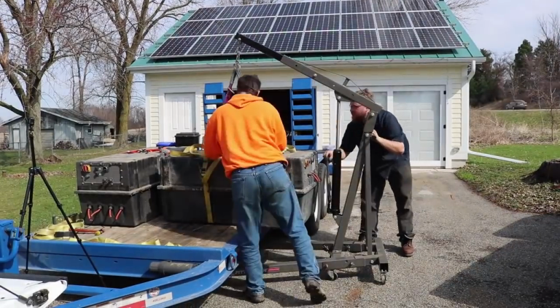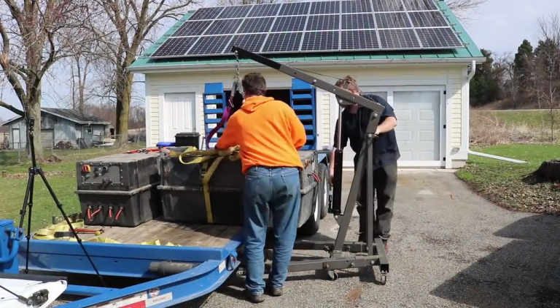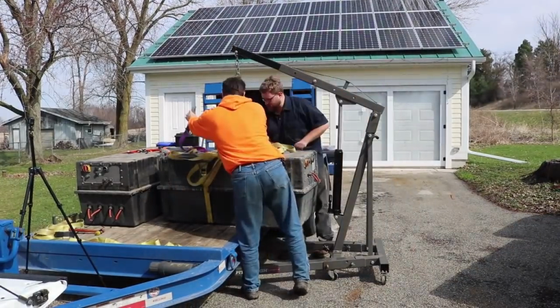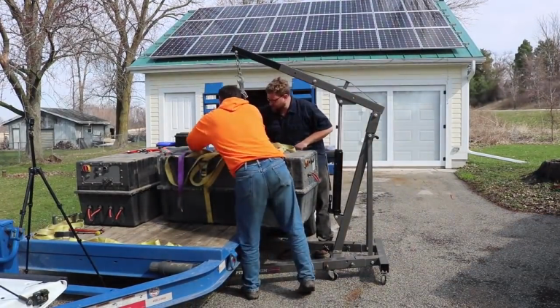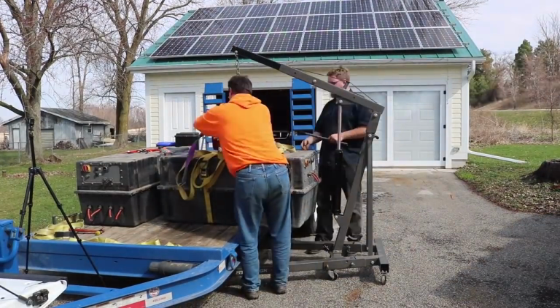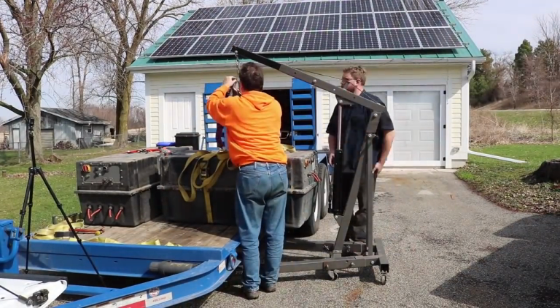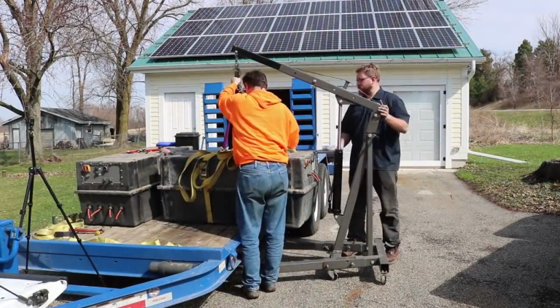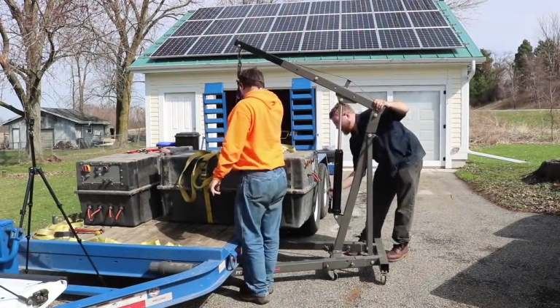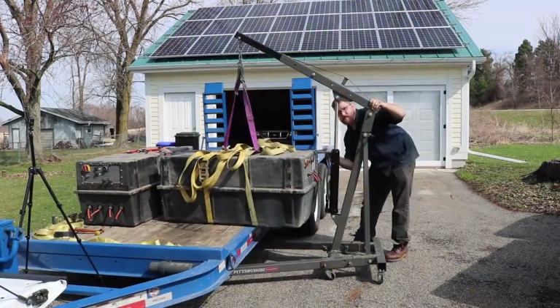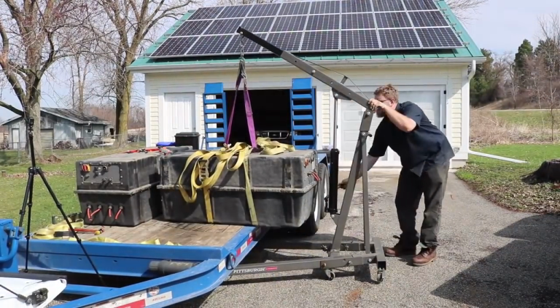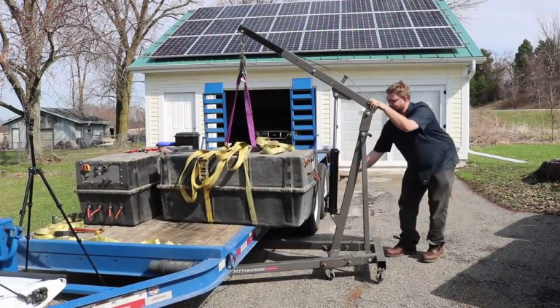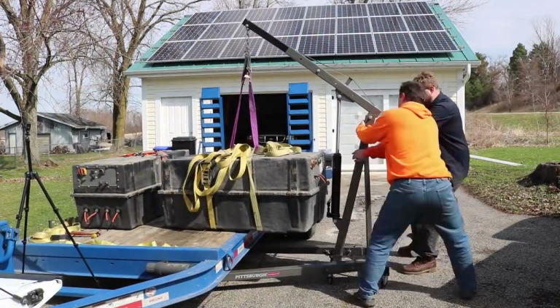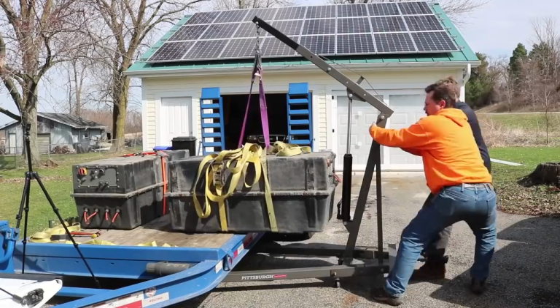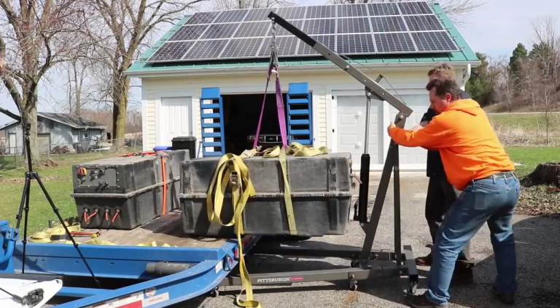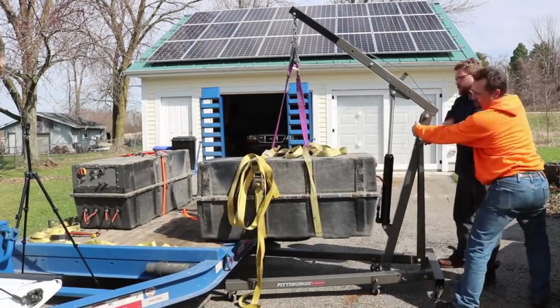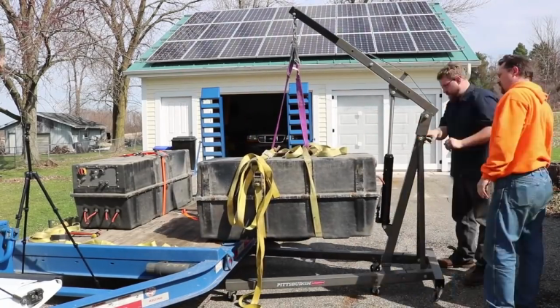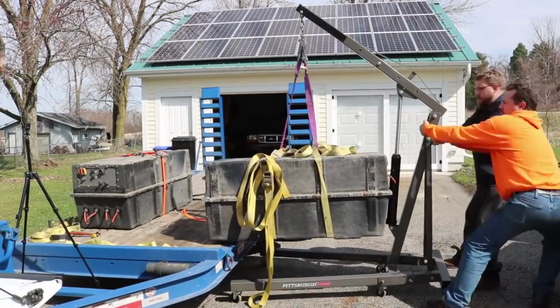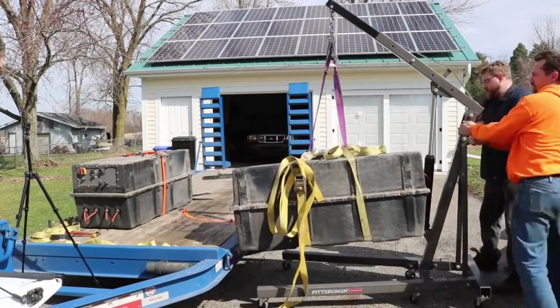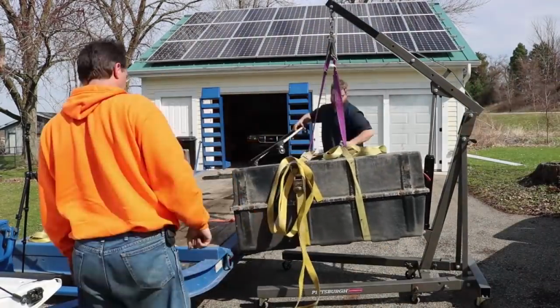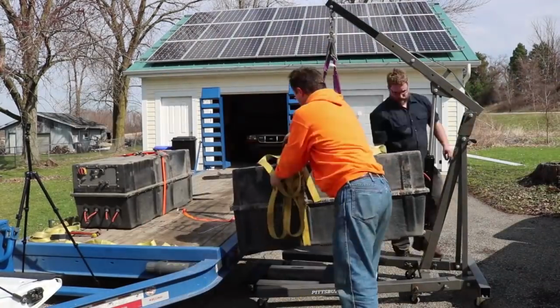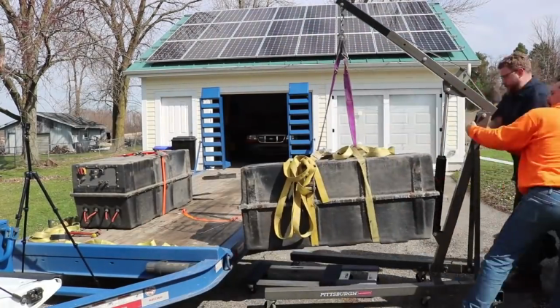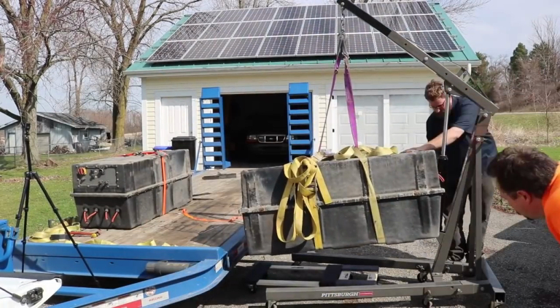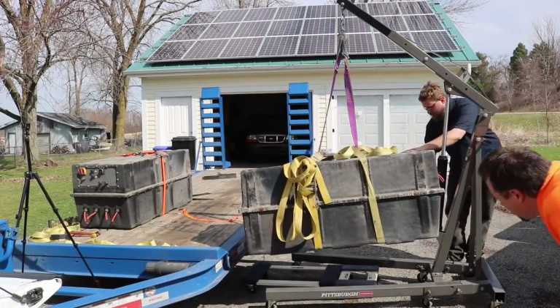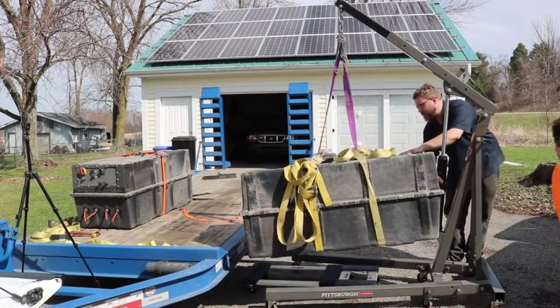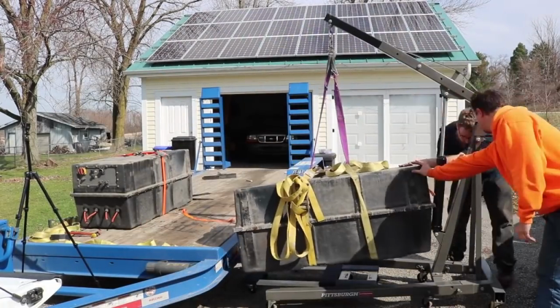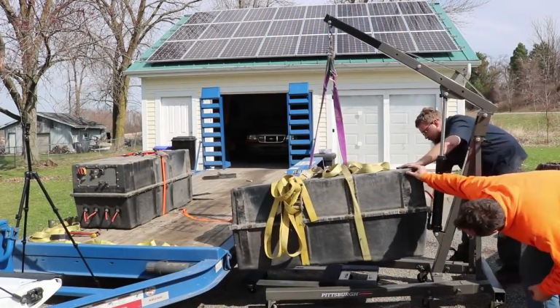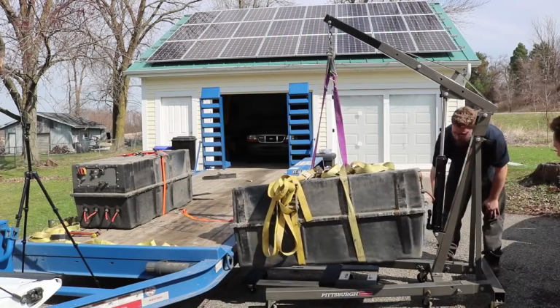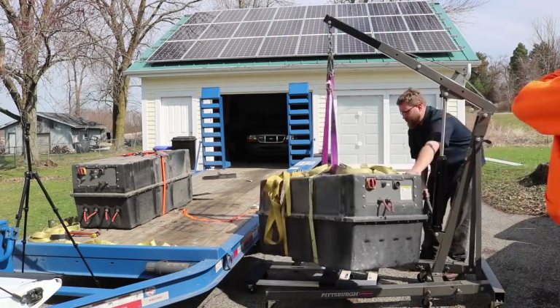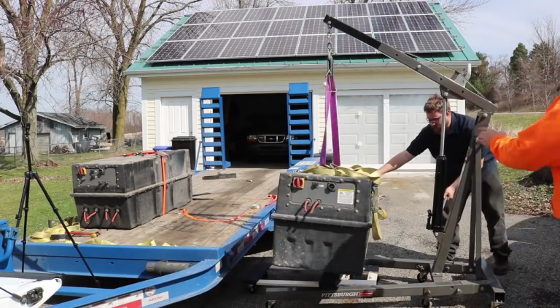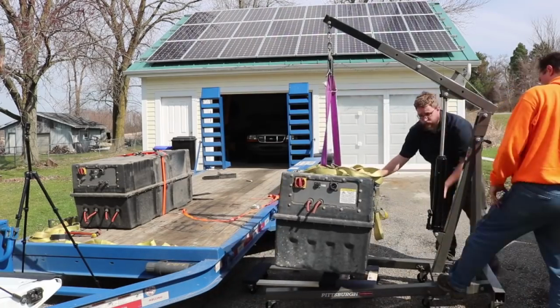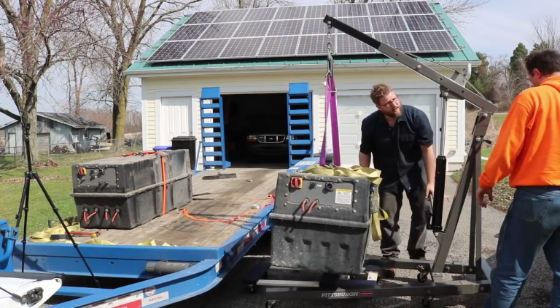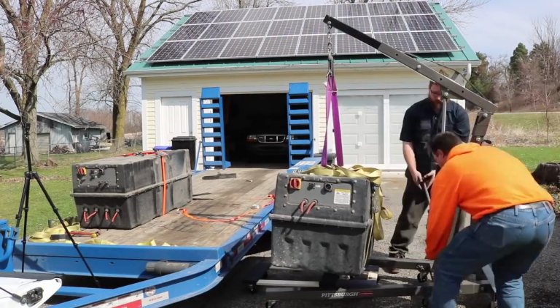Once we were back home, we used my engine hoist, which can easily lift a thousand pounds, but it was still a trick to get the battery off the trailer, lower it down, and use some rollers to get it over onto the furniture dollies.